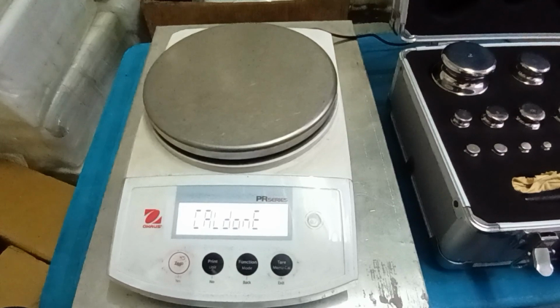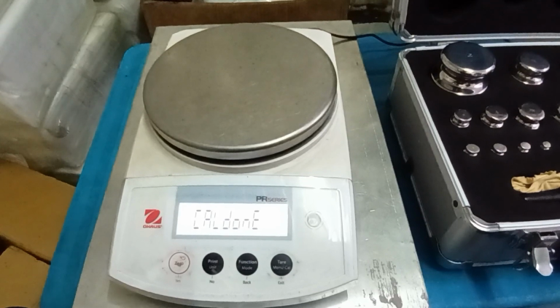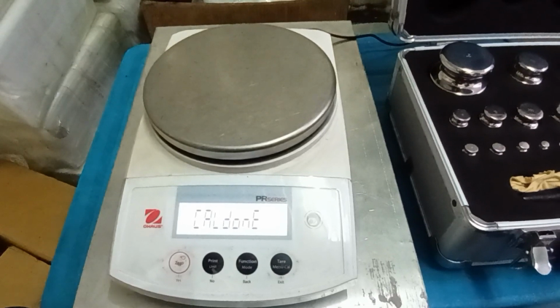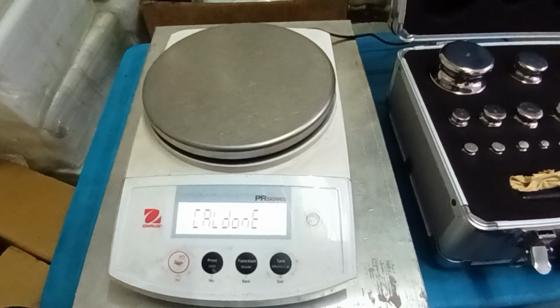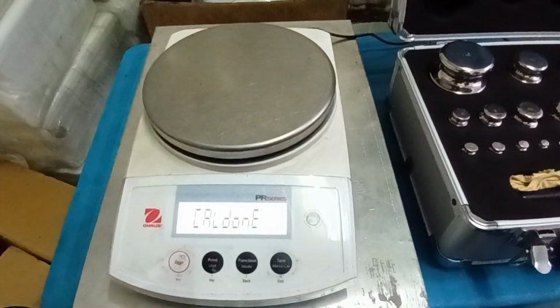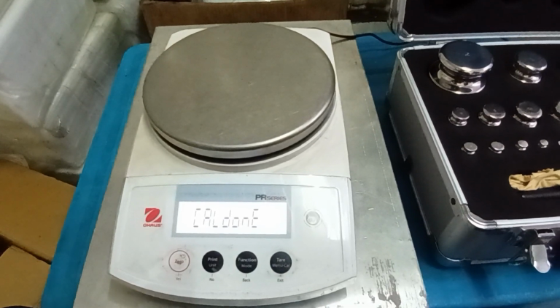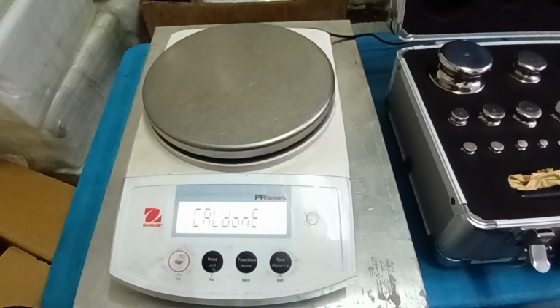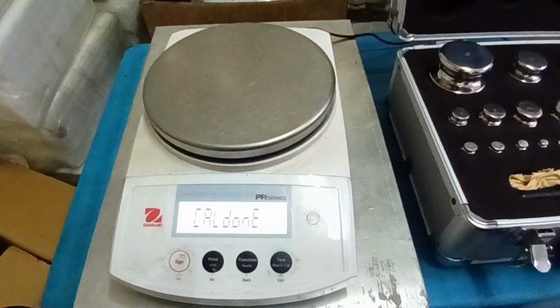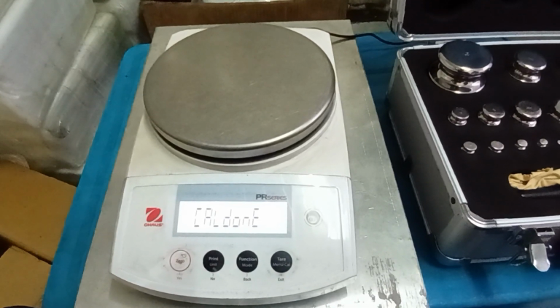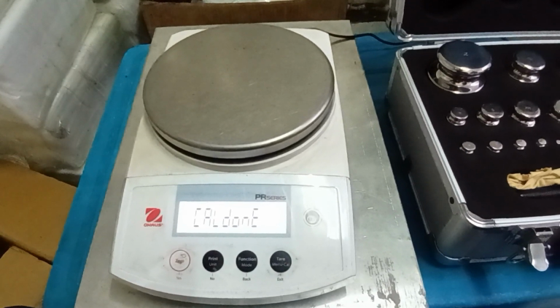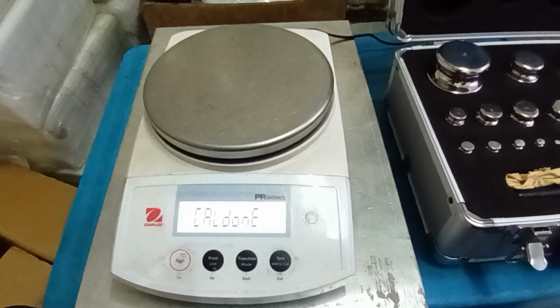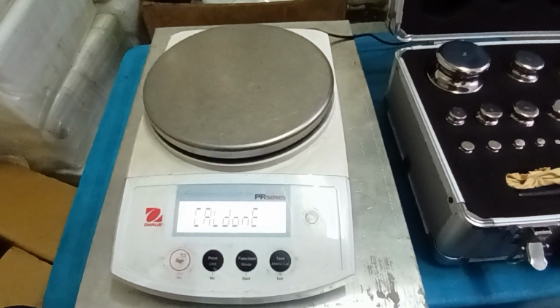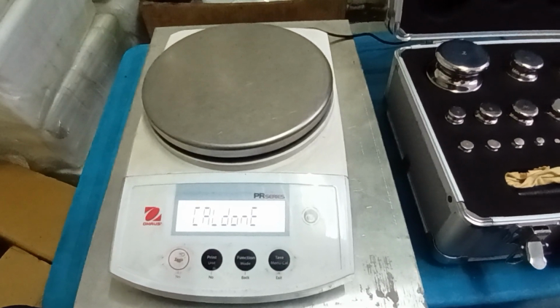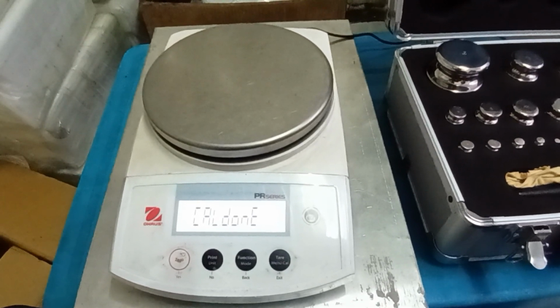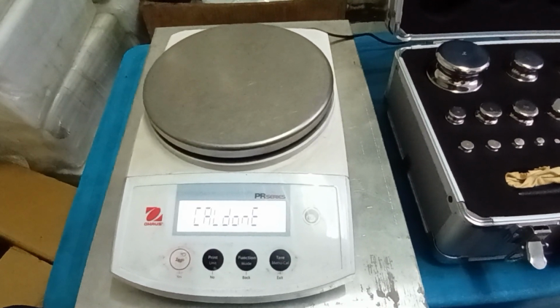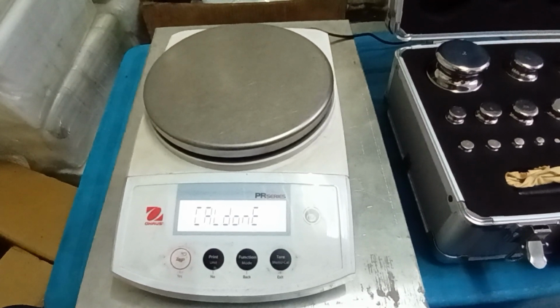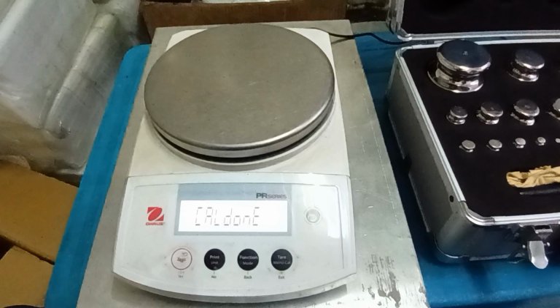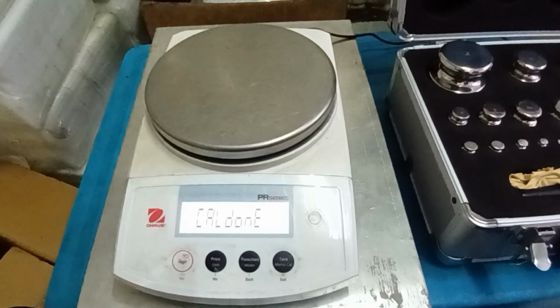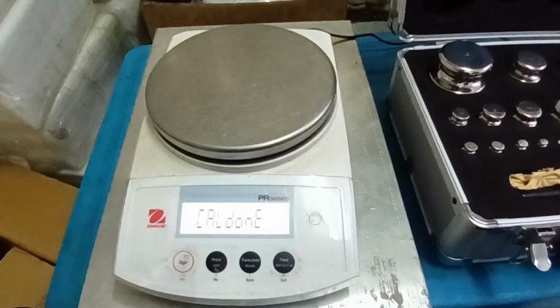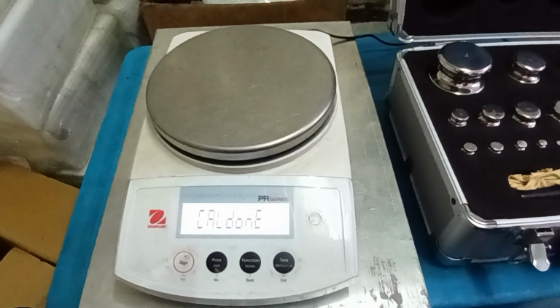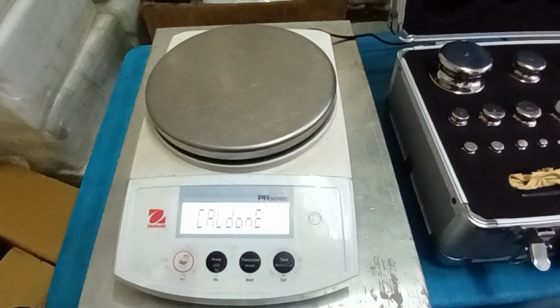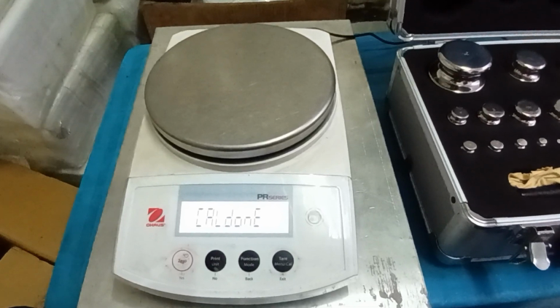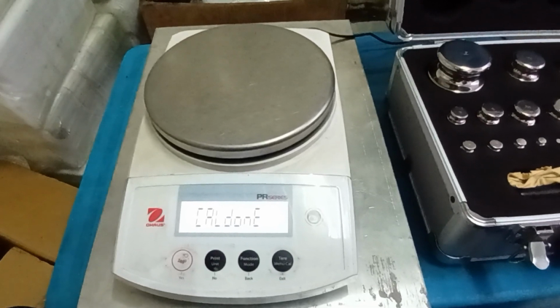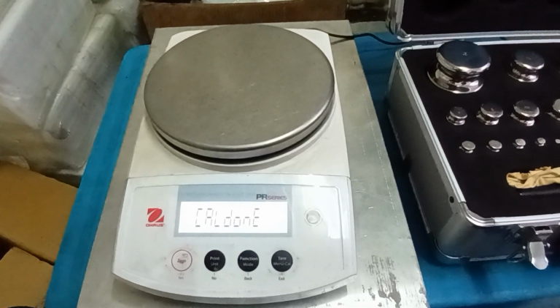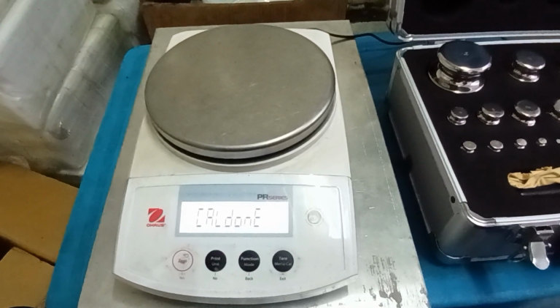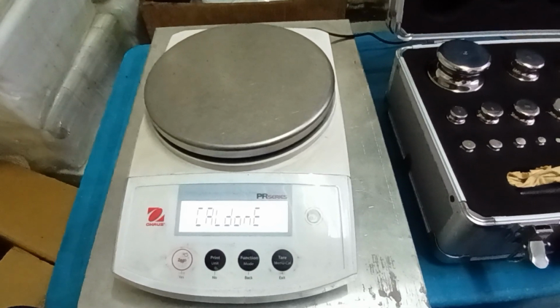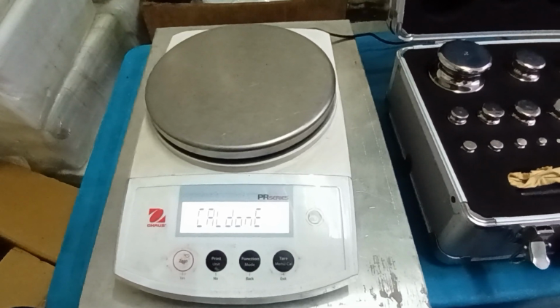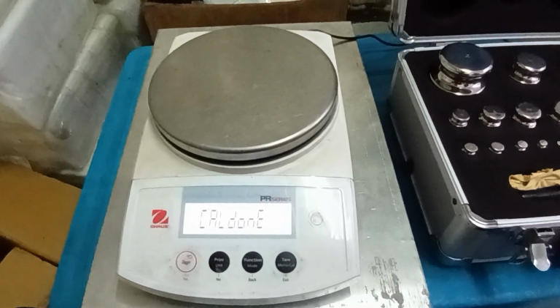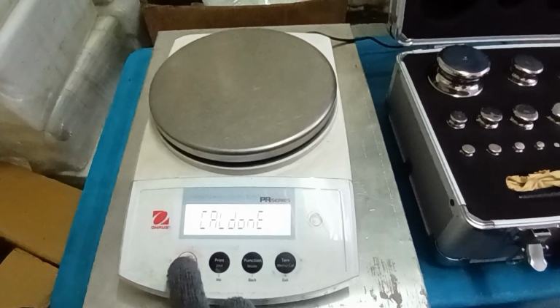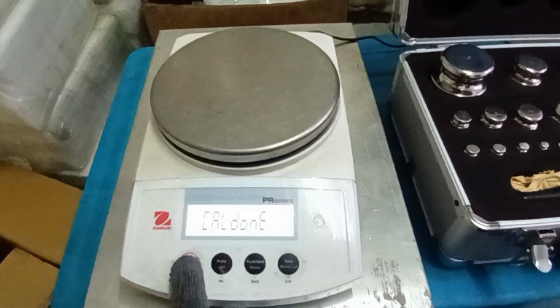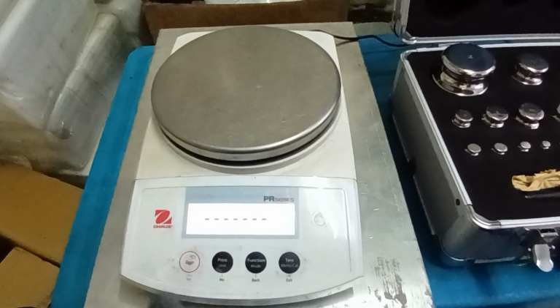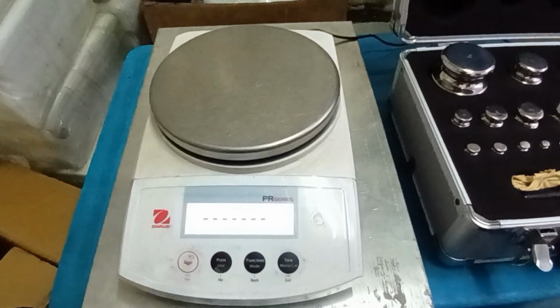Display shows to call — call done. This is correct. The balance shows we have done.